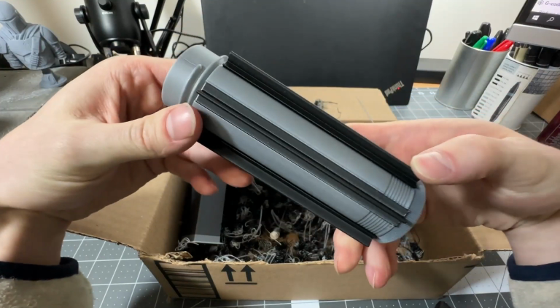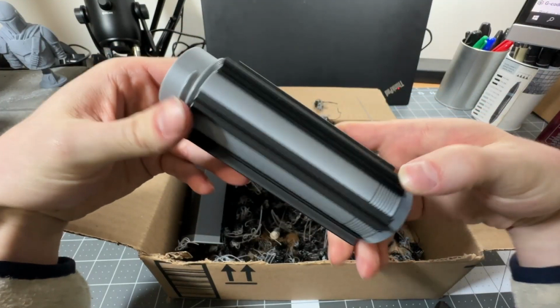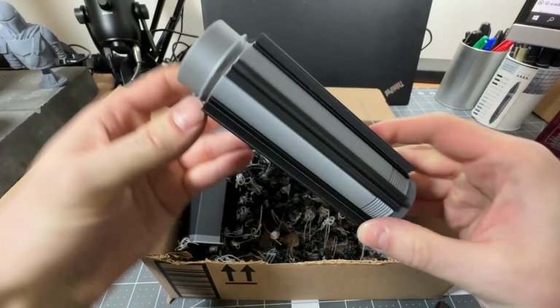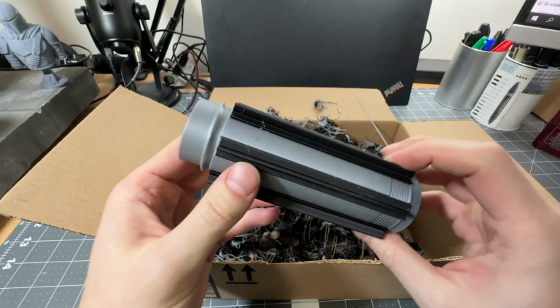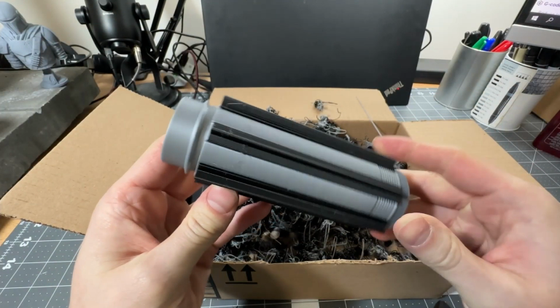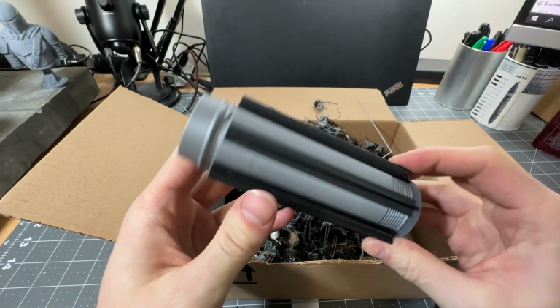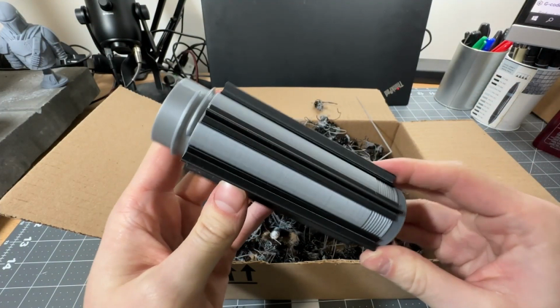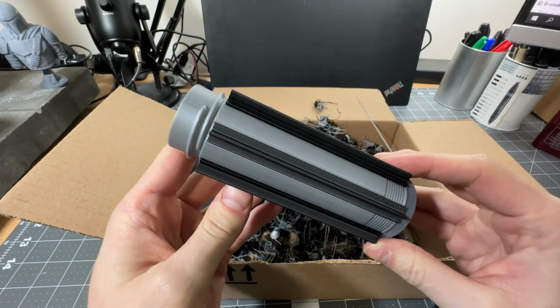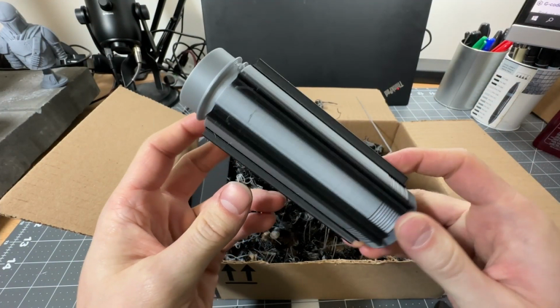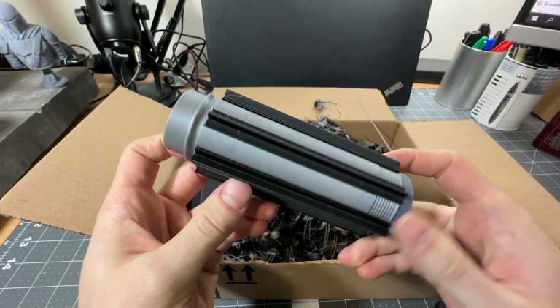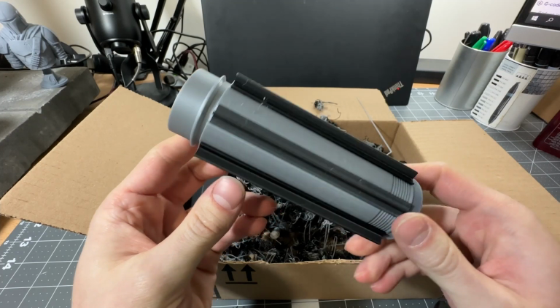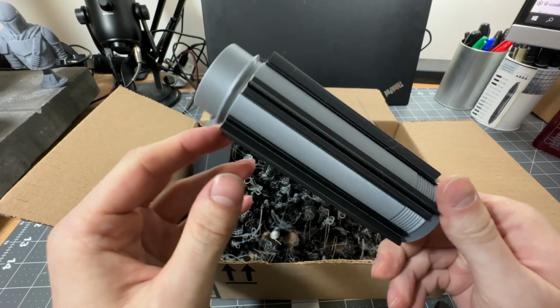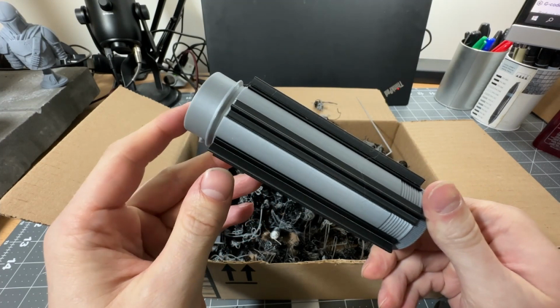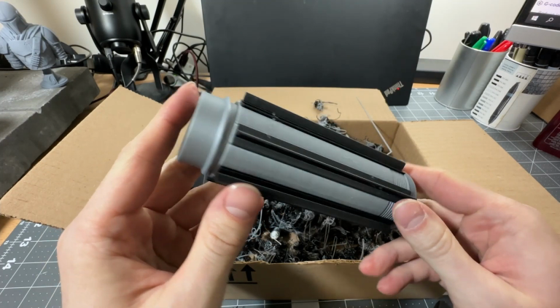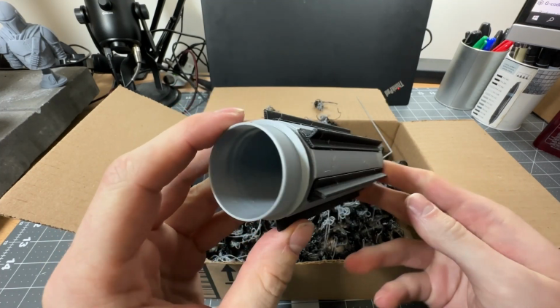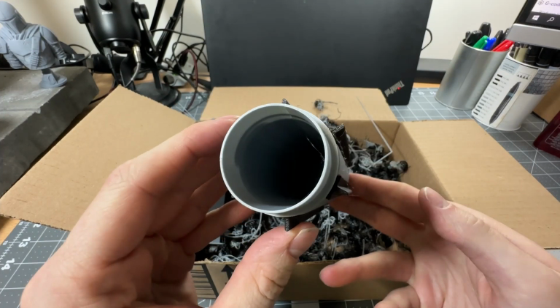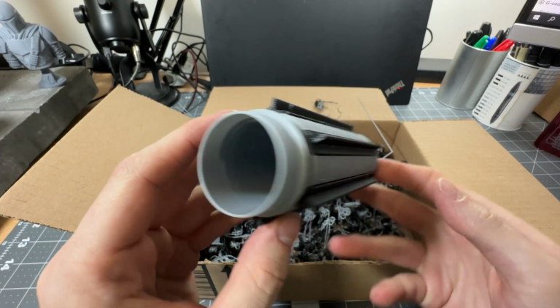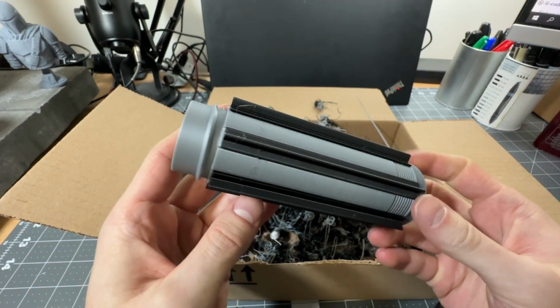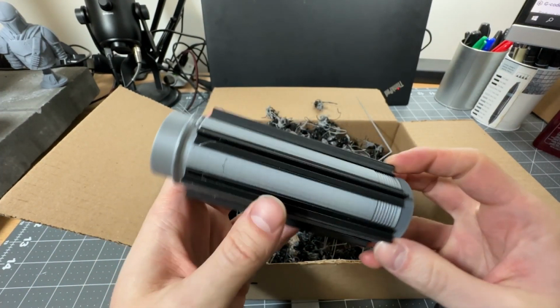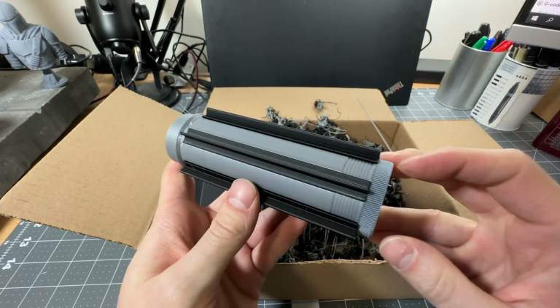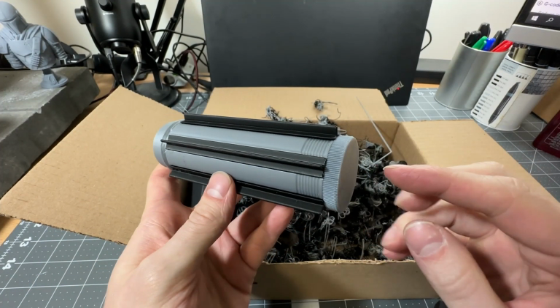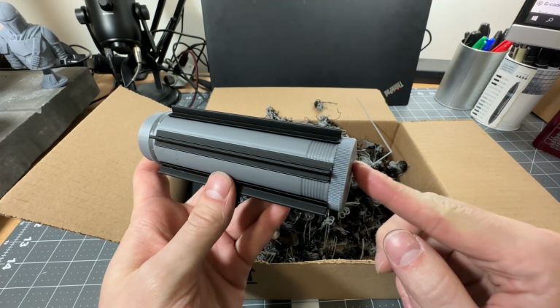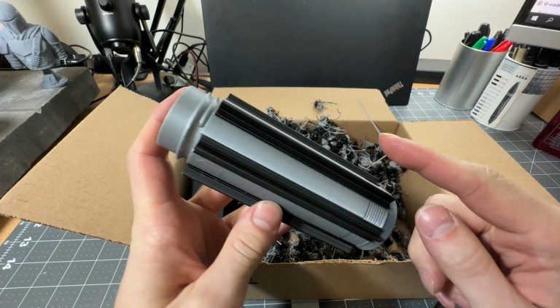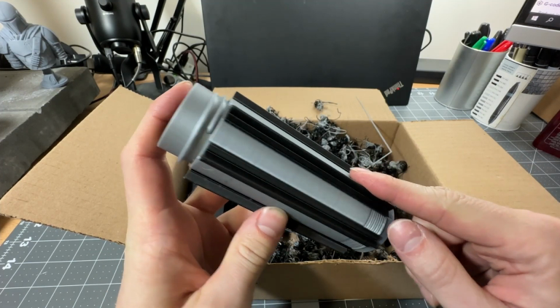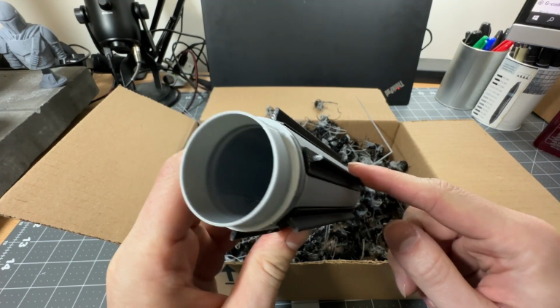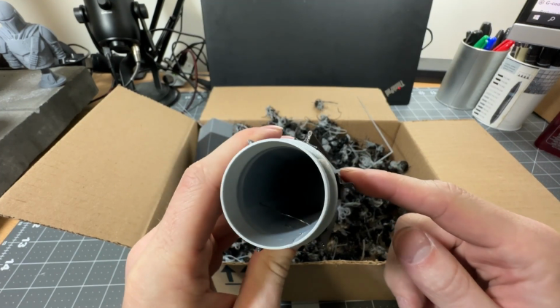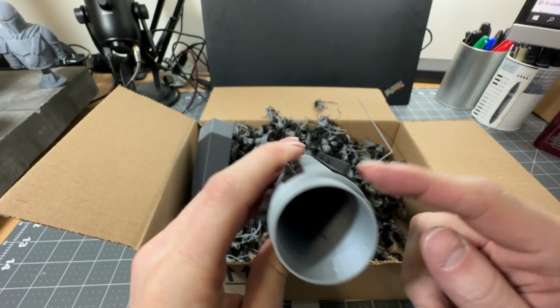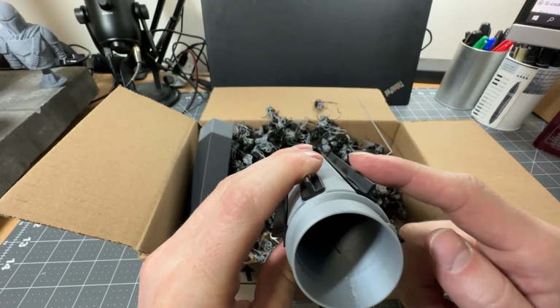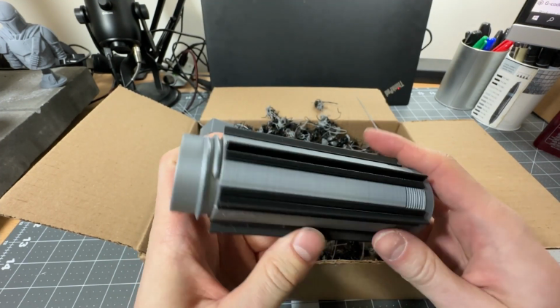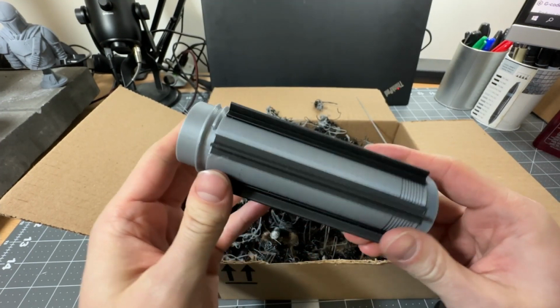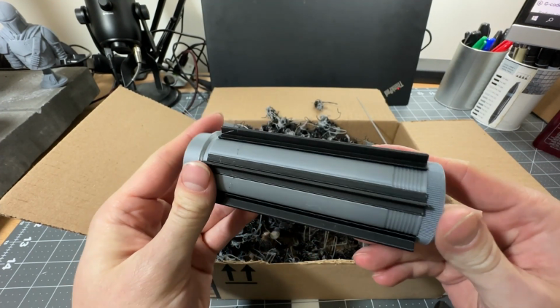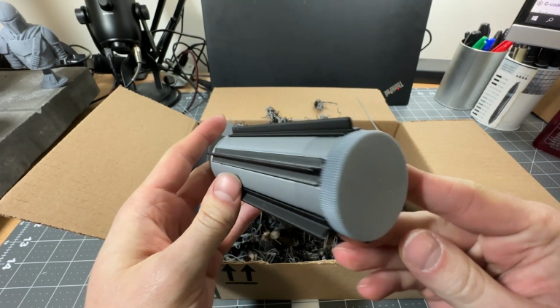This is a multi-color print that came off of the Bamboo Labs X1 Carbon. It looks great — it had a silver and a black, and all these colors are printed together.